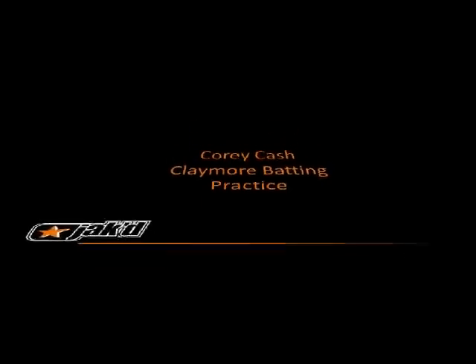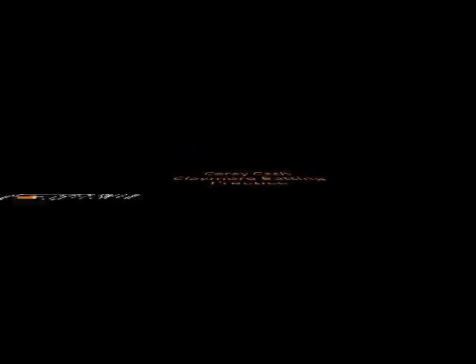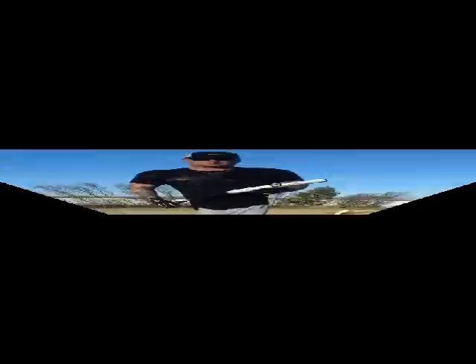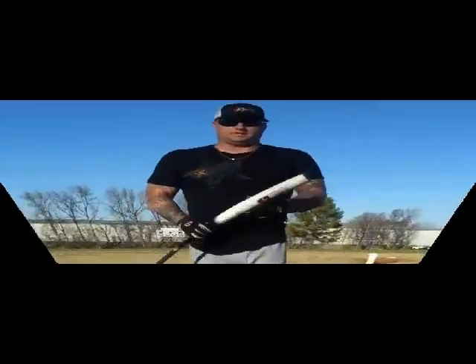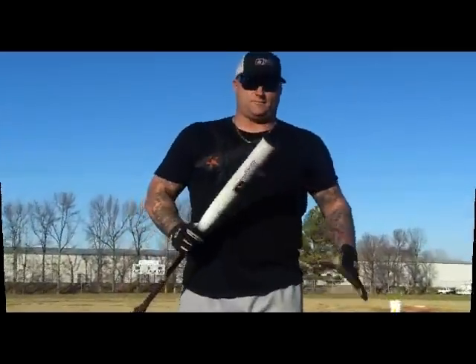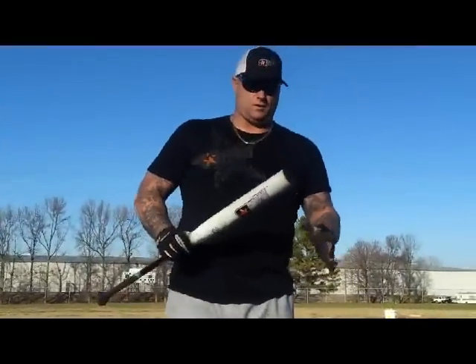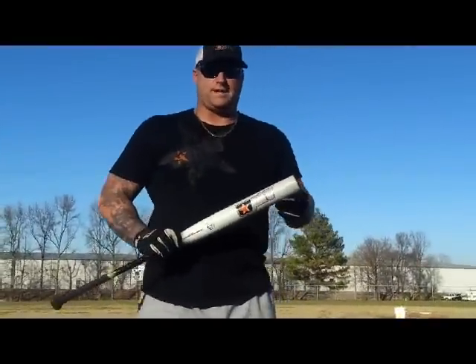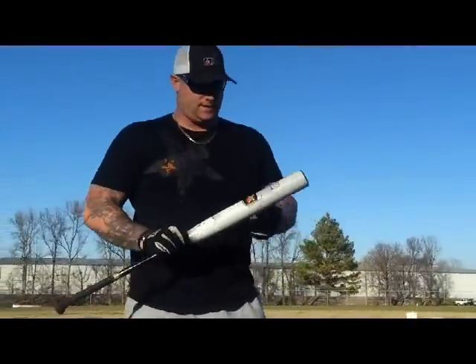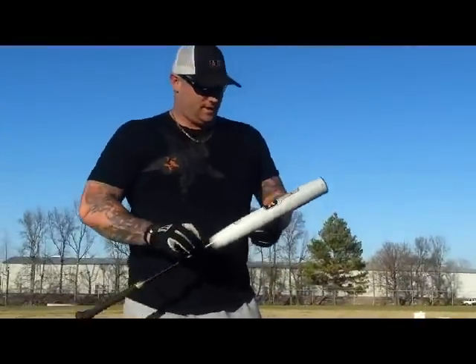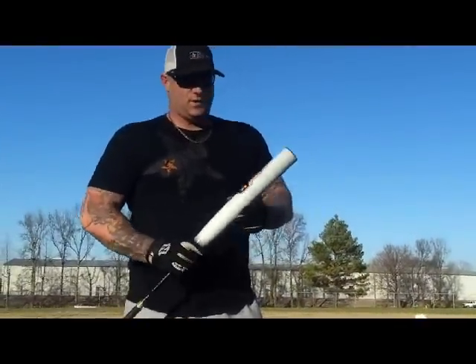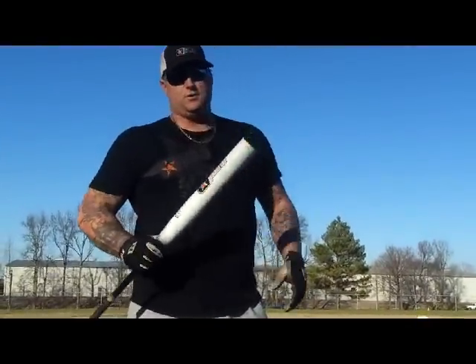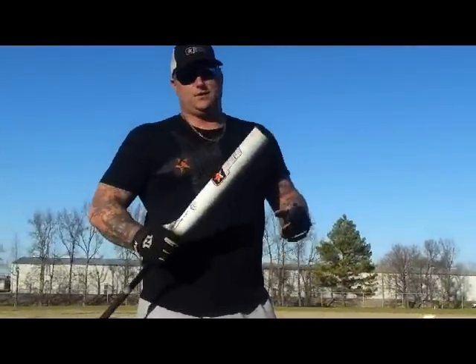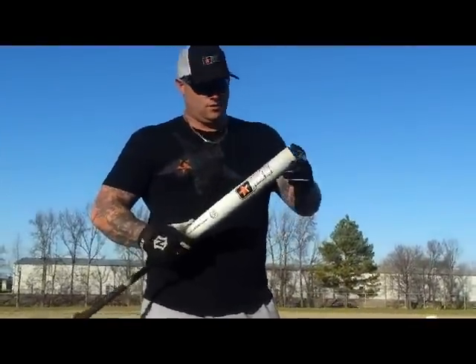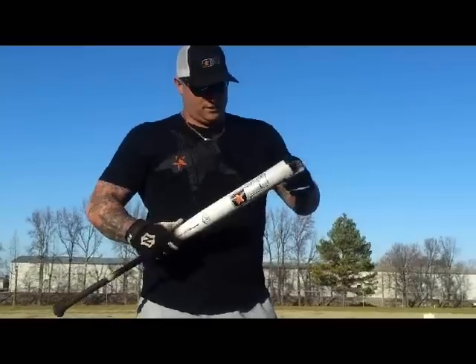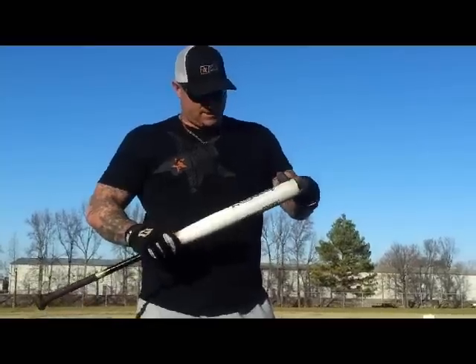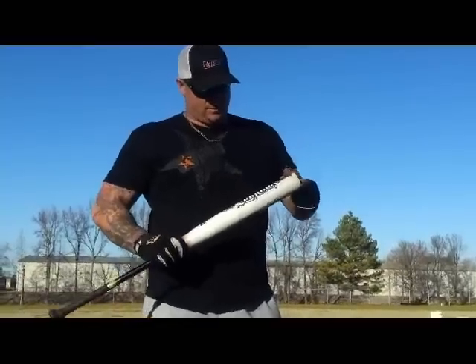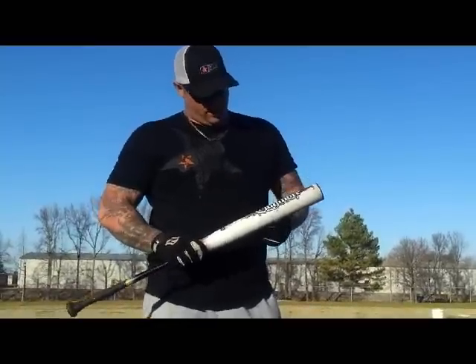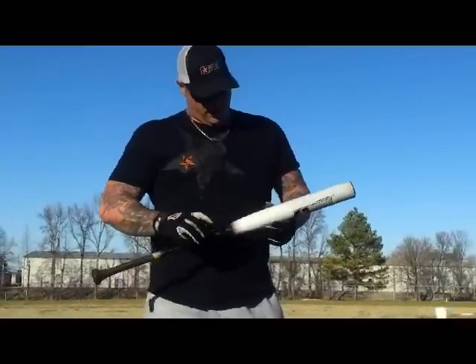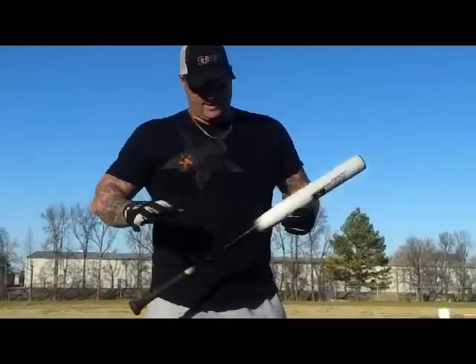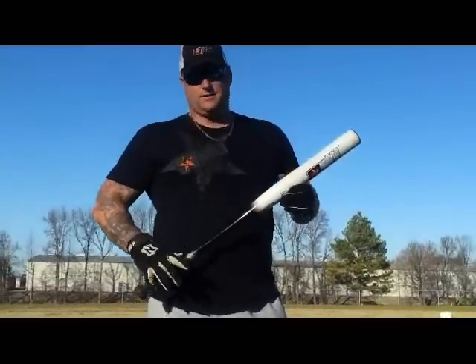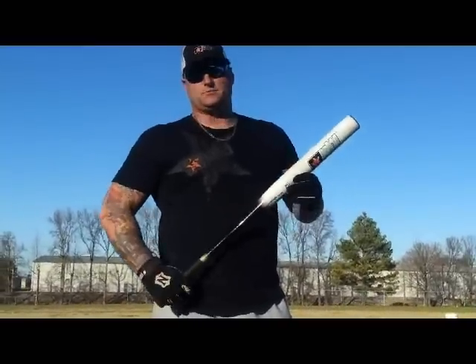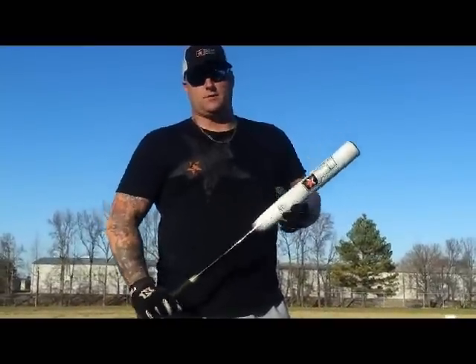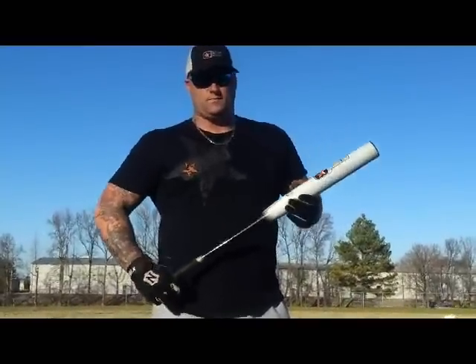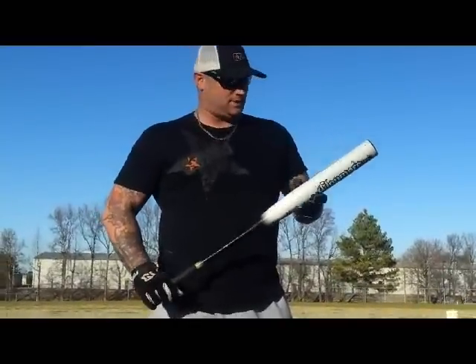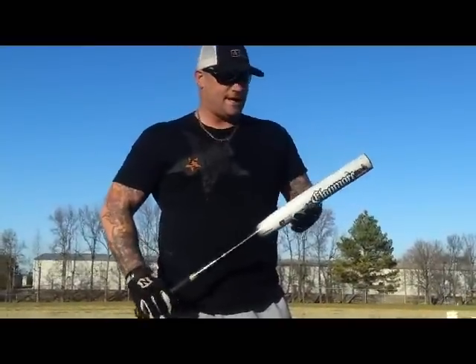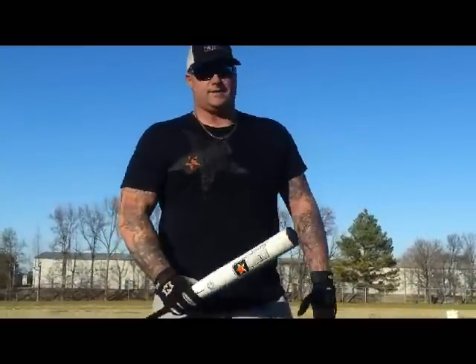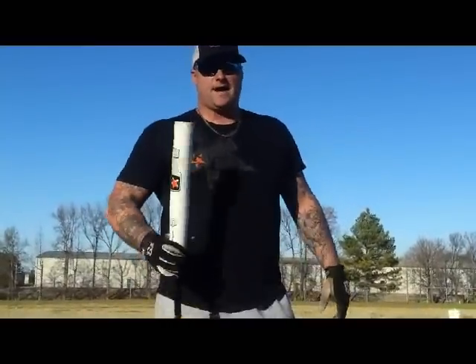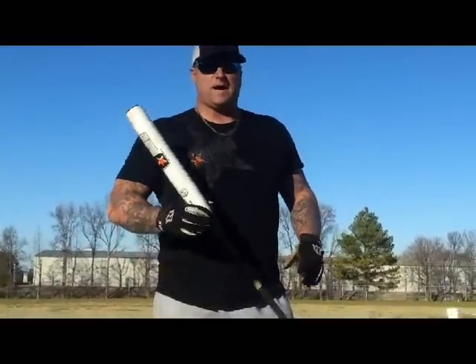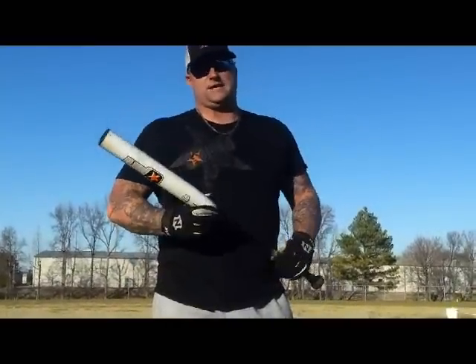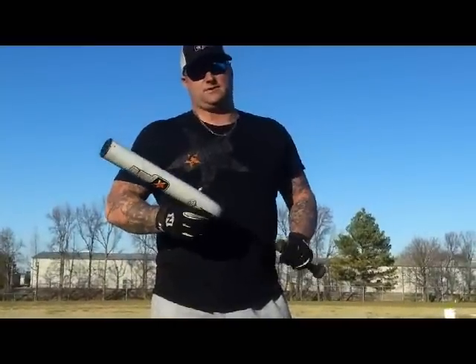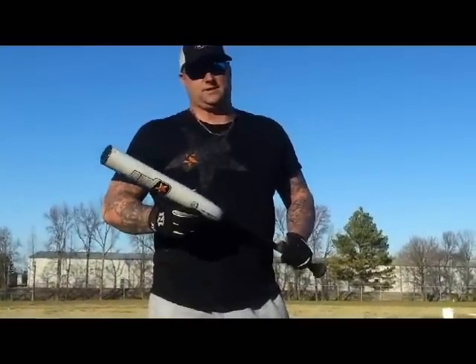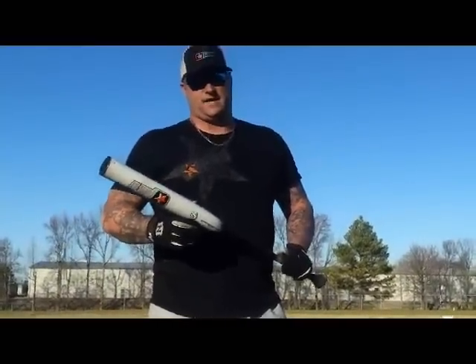Hi, this is Corey Cash coming to you live from Warrensburg, Tennessee with the new legal Jack Claymore. It is legal, it is ready to roll — I'm serious guys, hottest bat 2013 you're going to find.